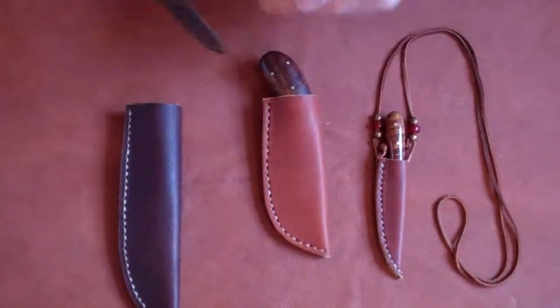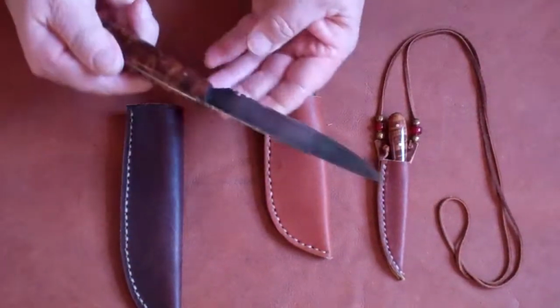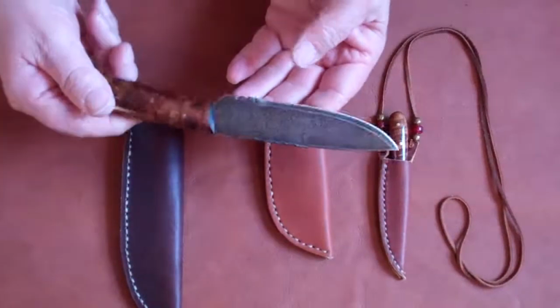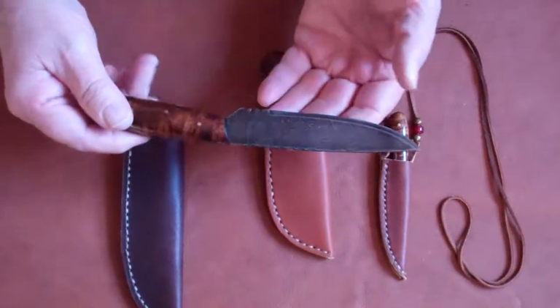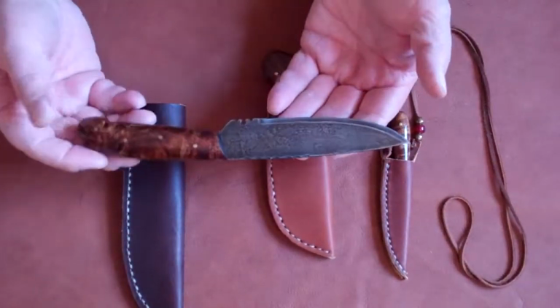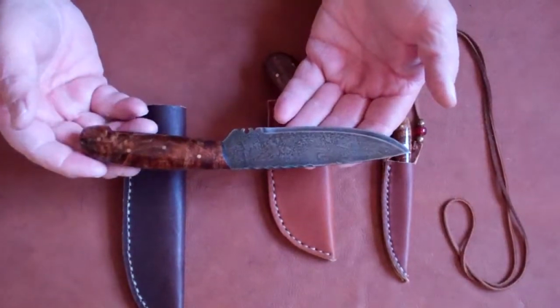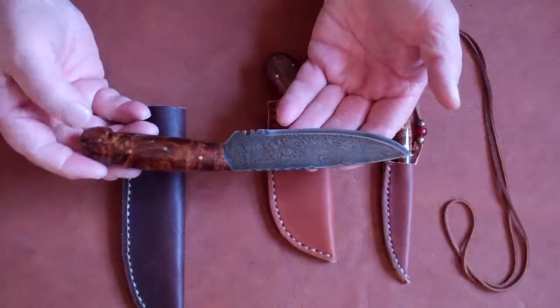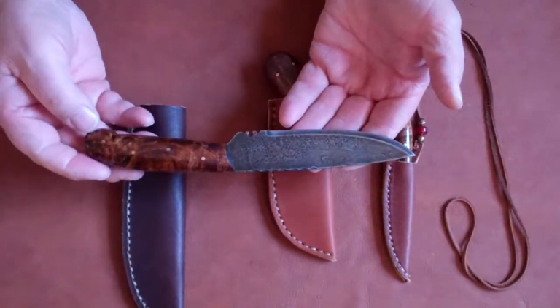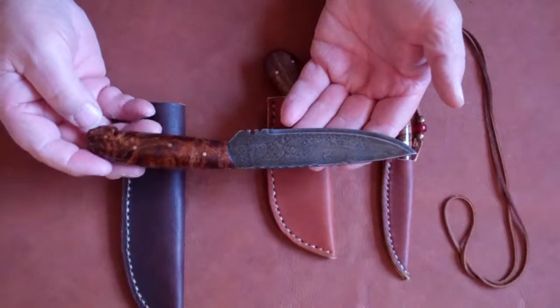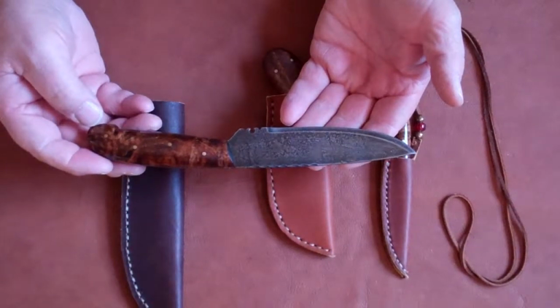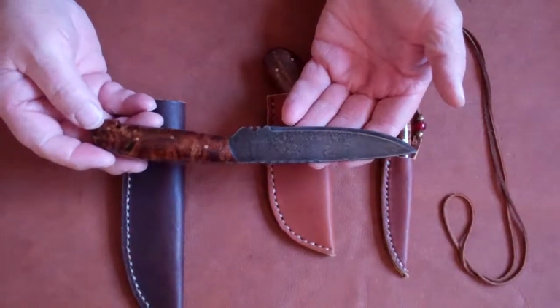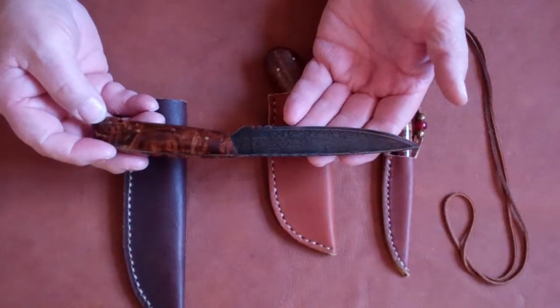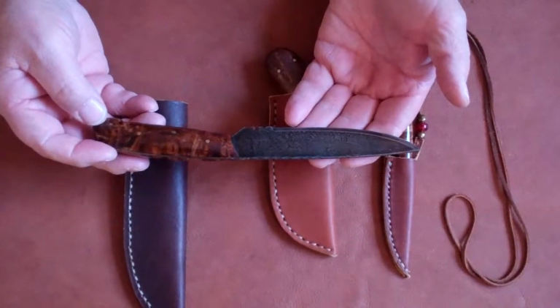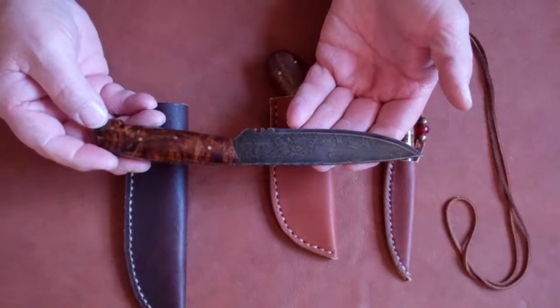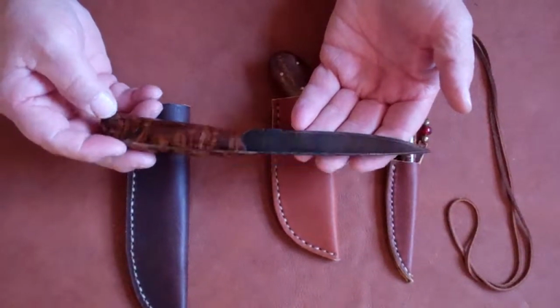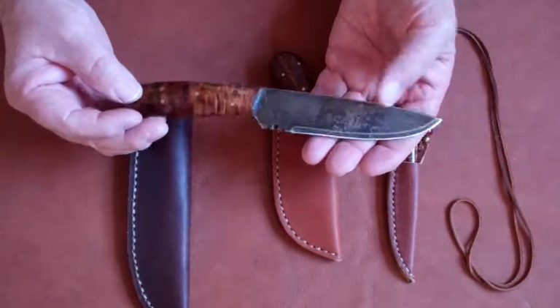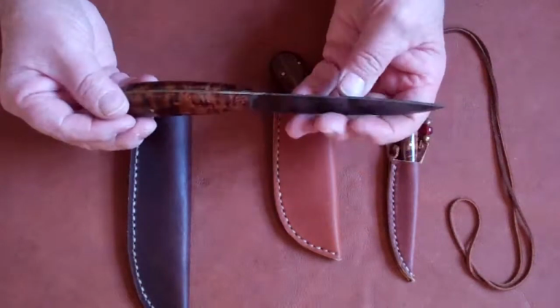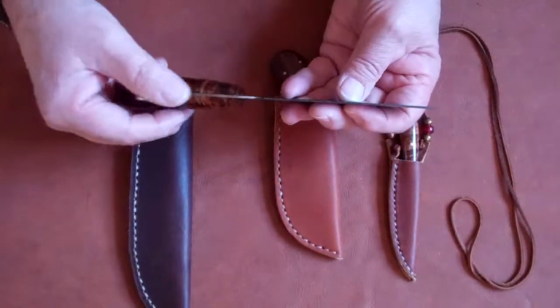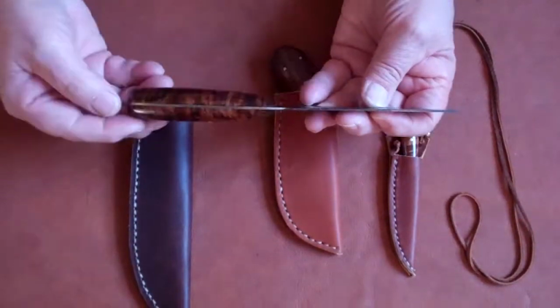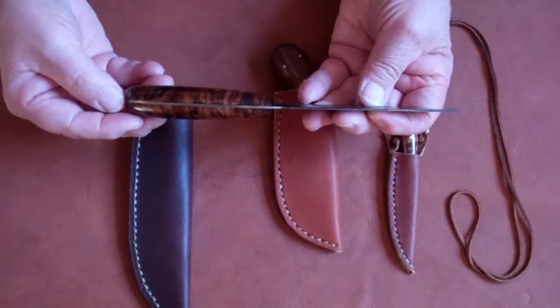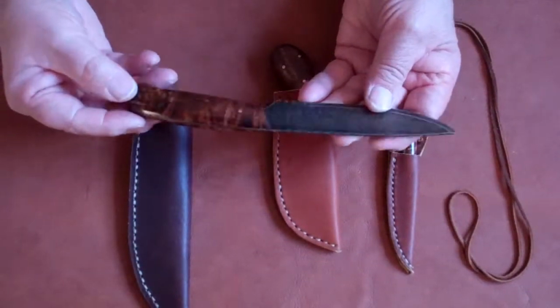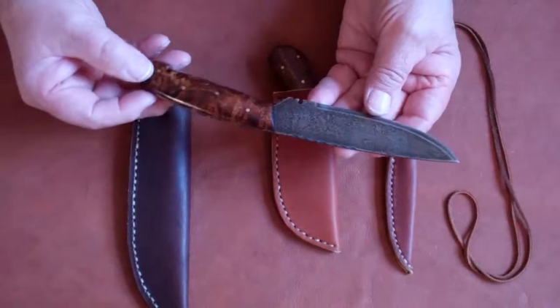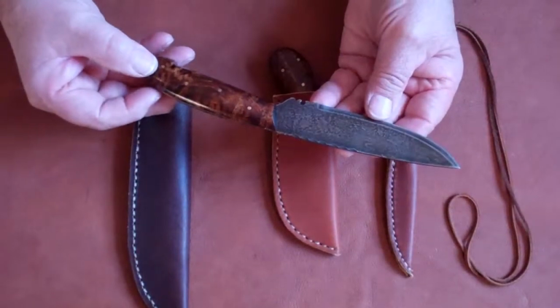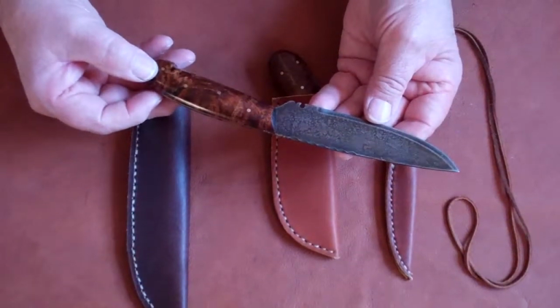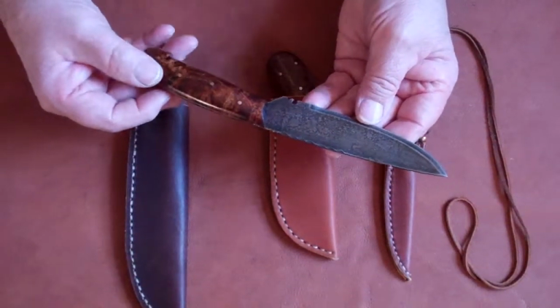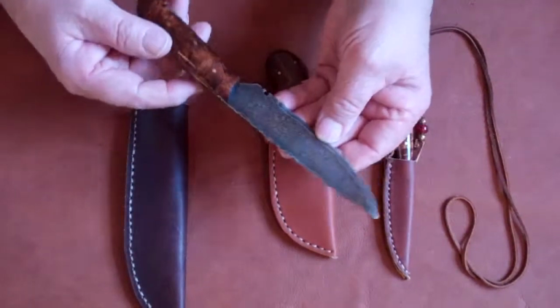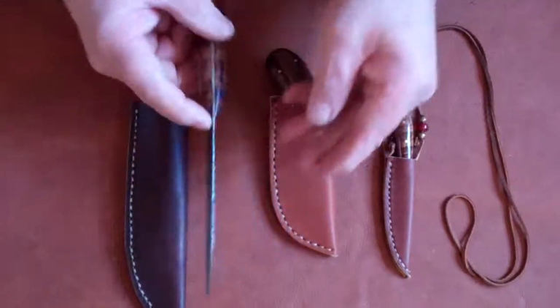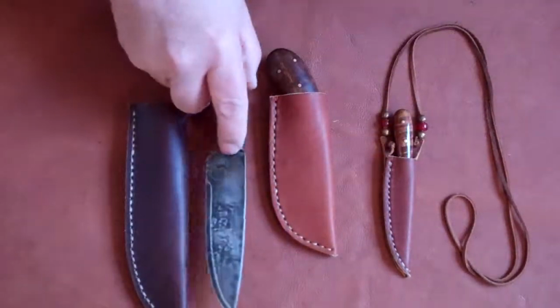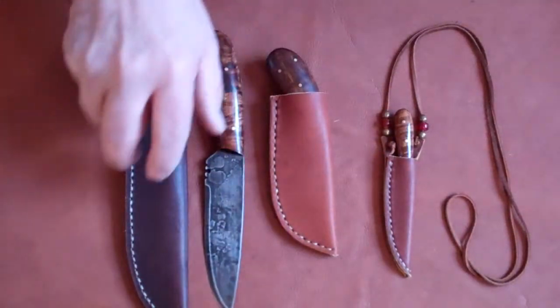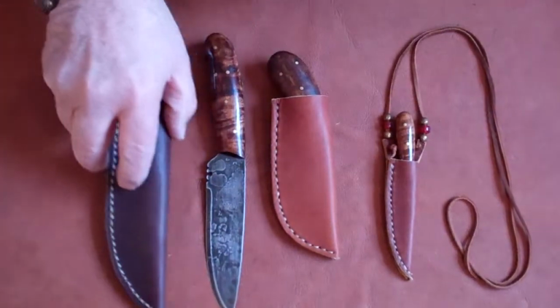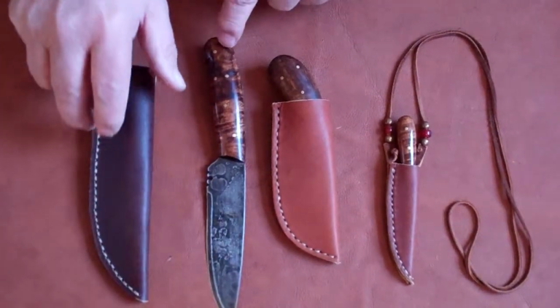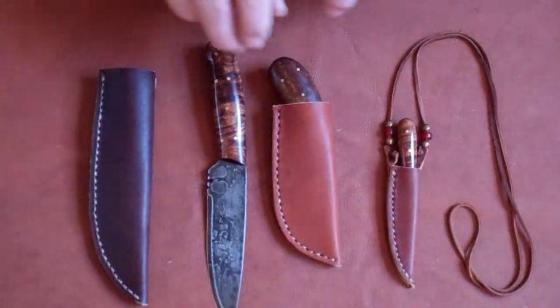The knives are high carbon steel with an acid etched blade. Each has a full tang with a polished maple handle. This is the camp knife.